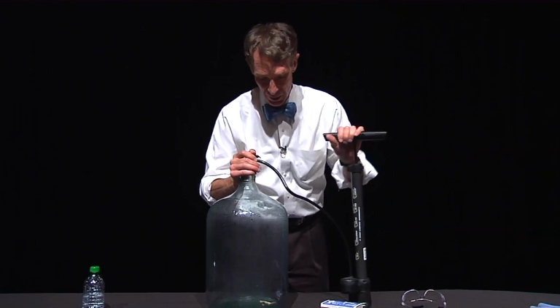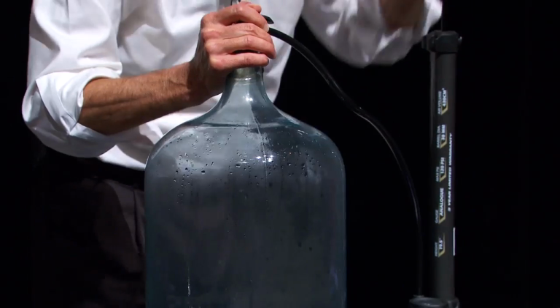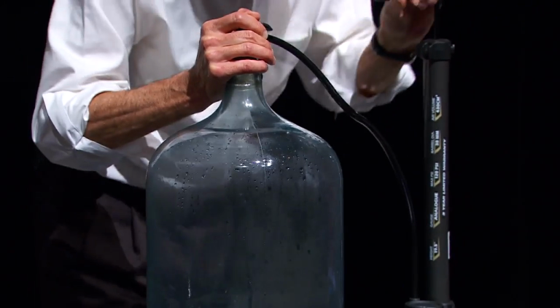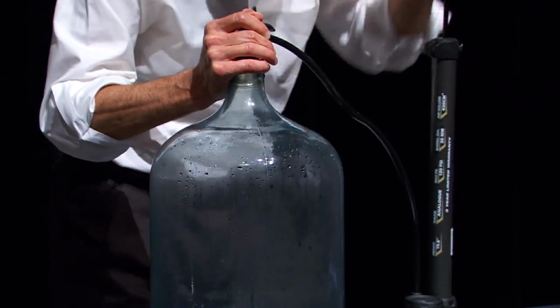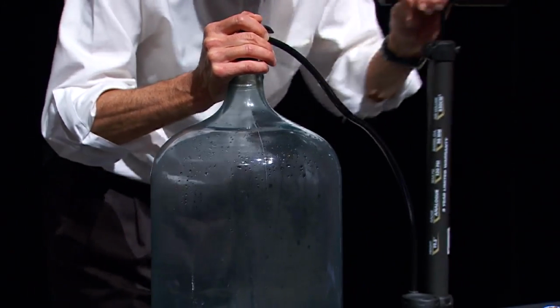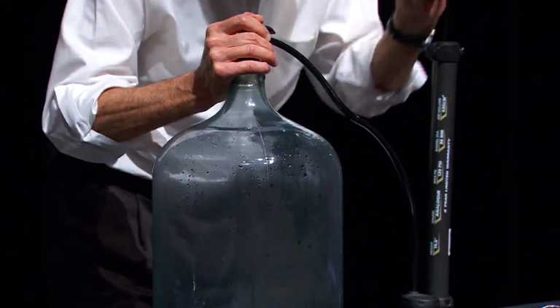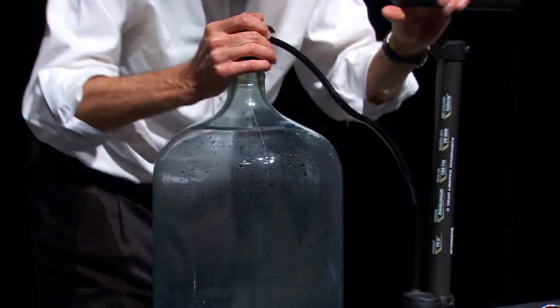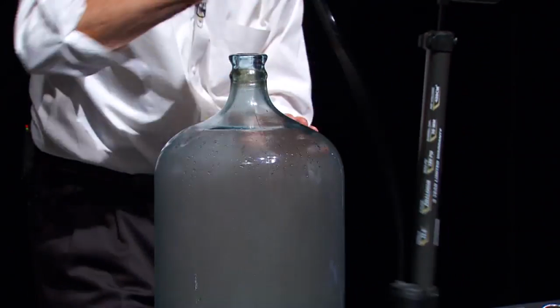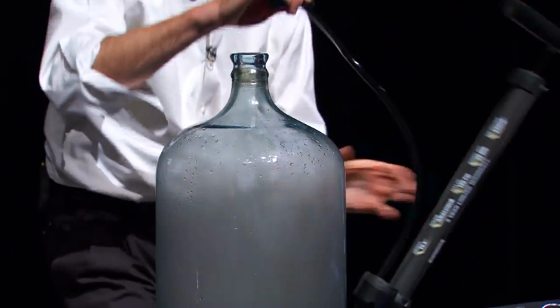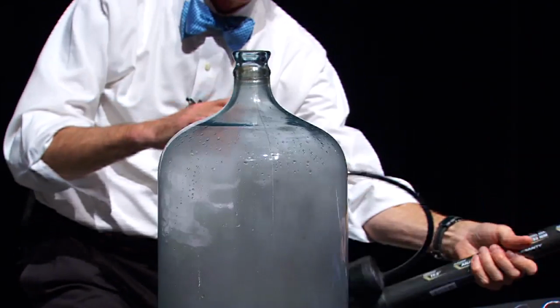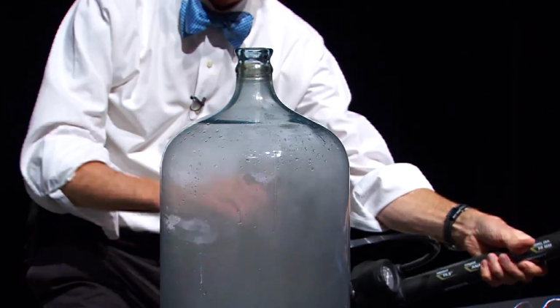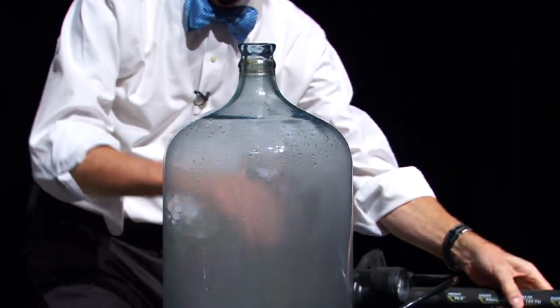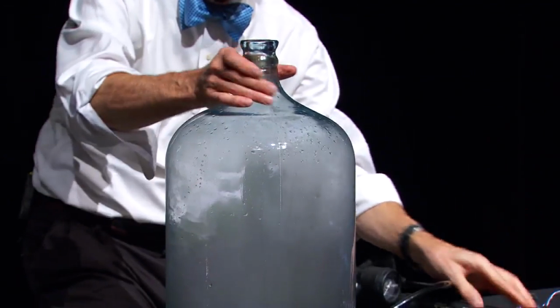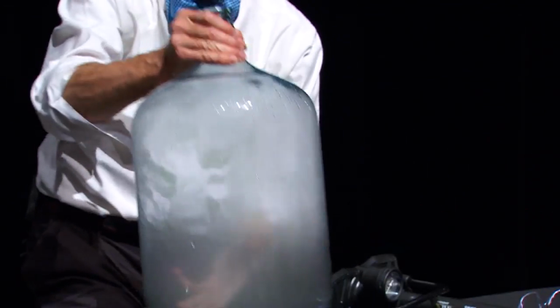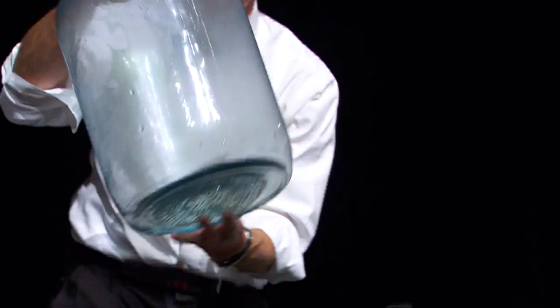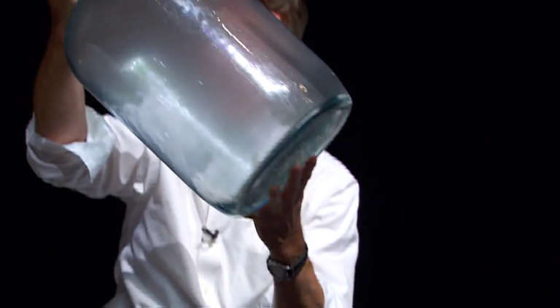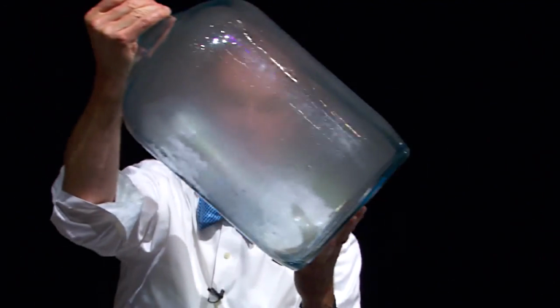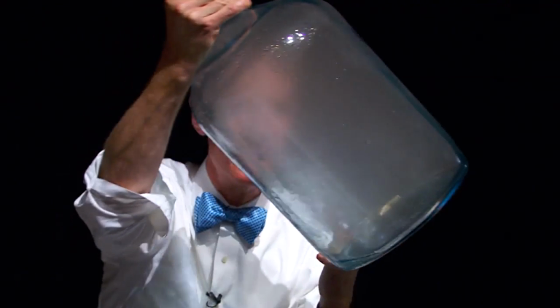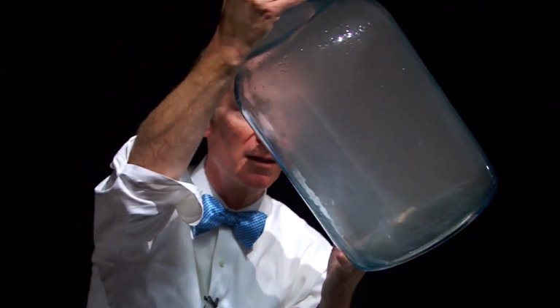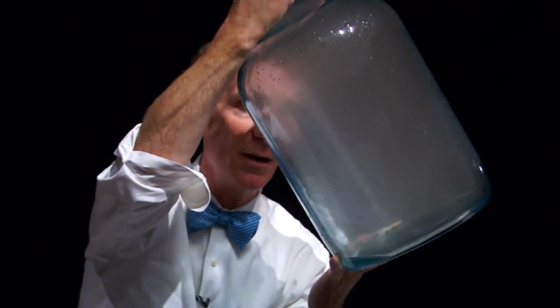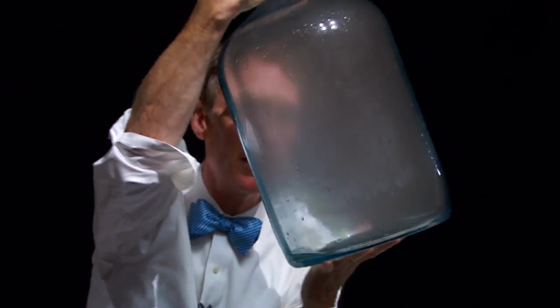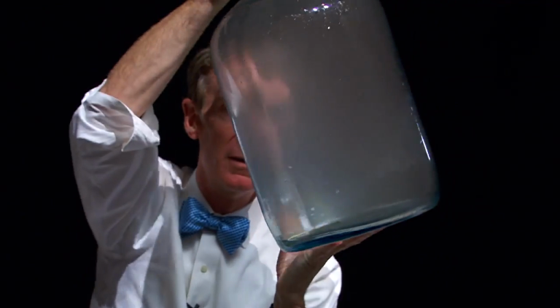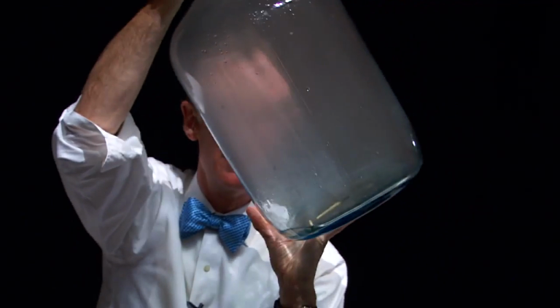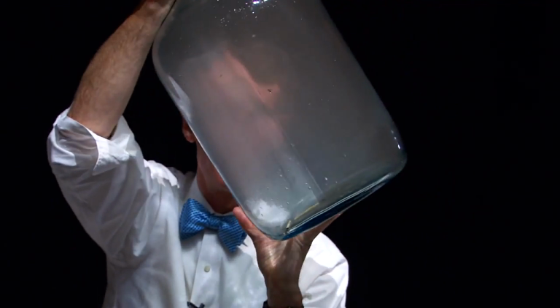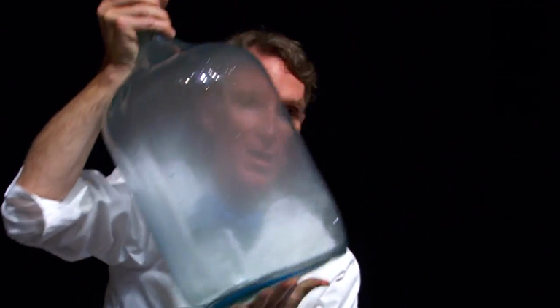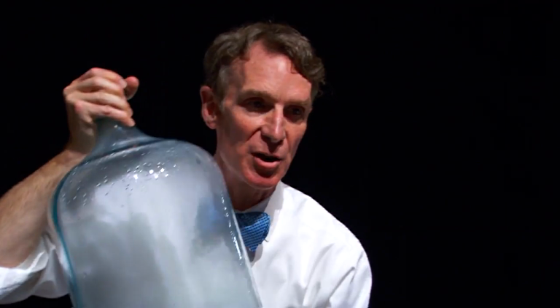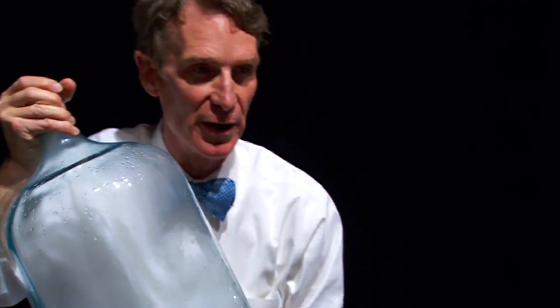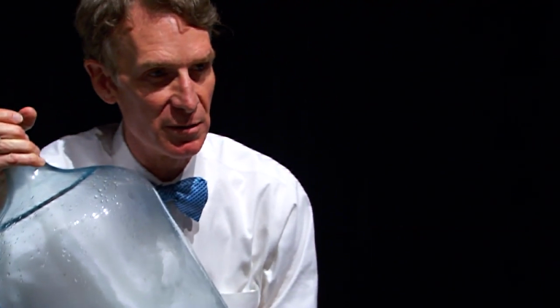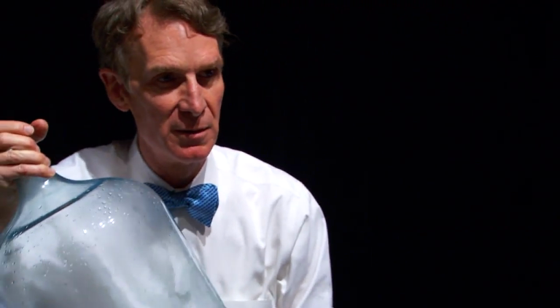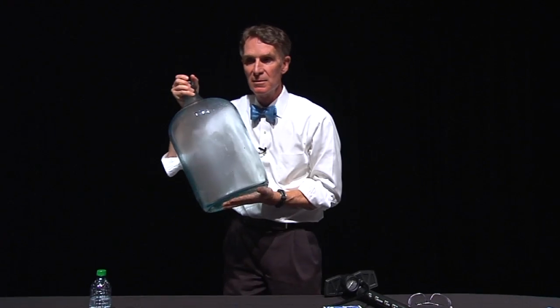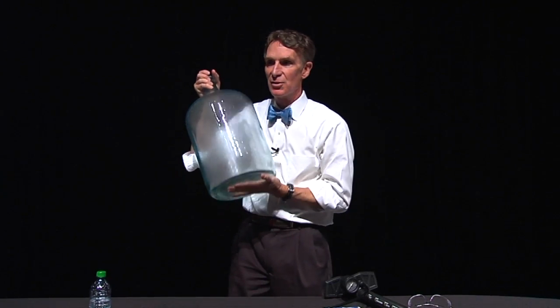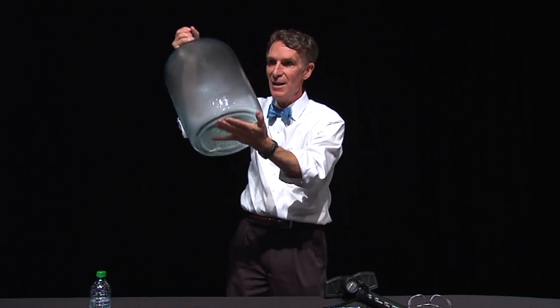Three, two, one. Ooh. It's not magic, my friends. It's science.